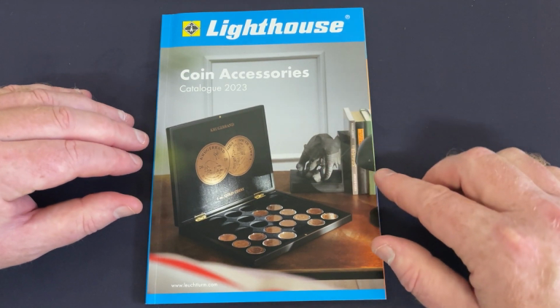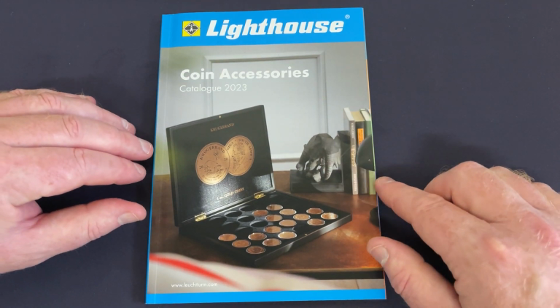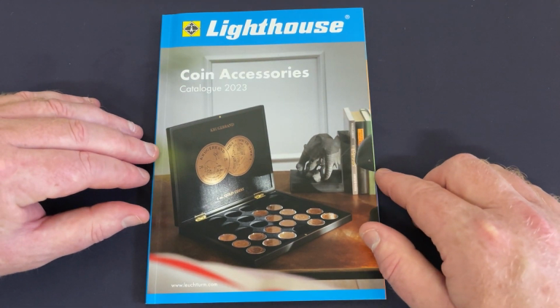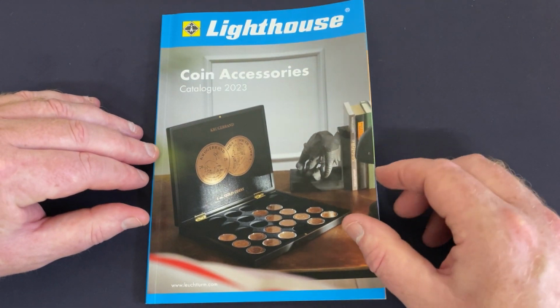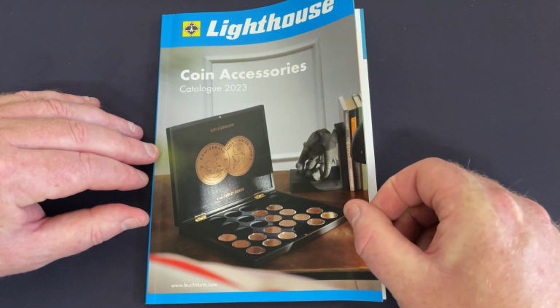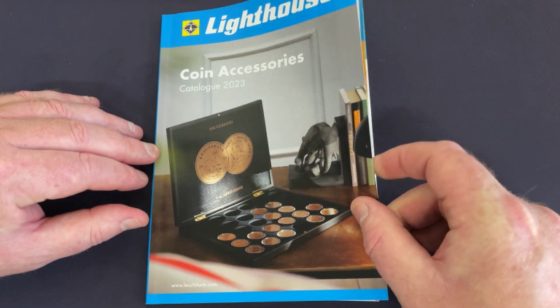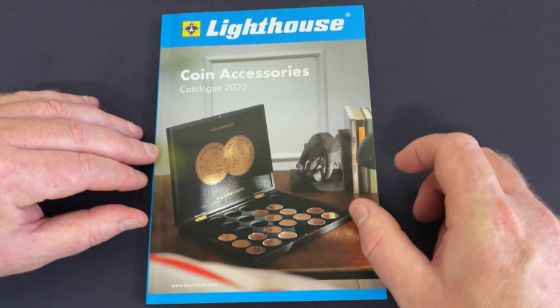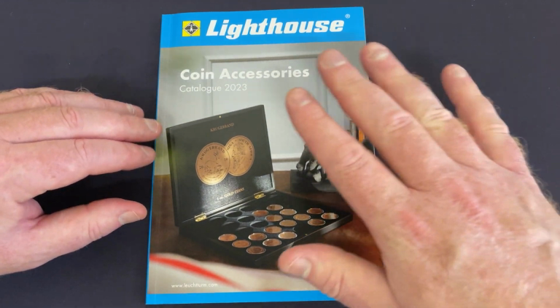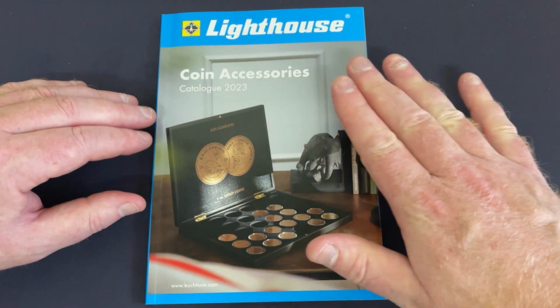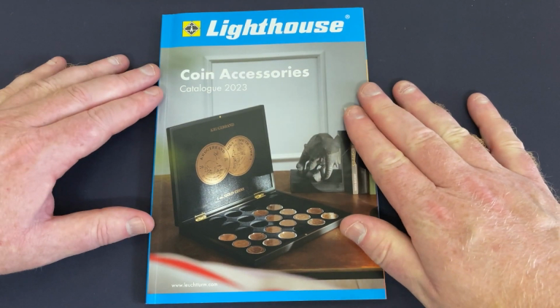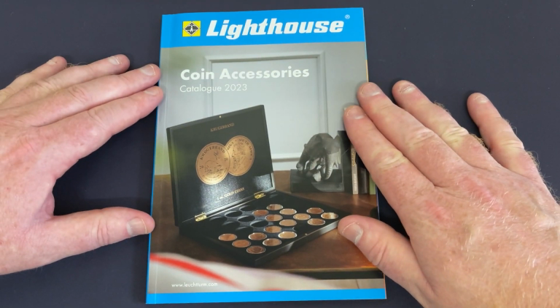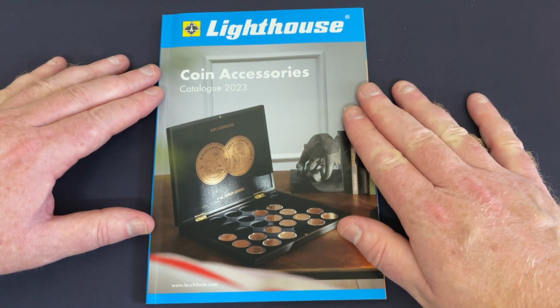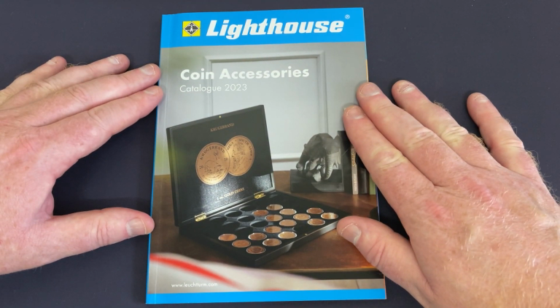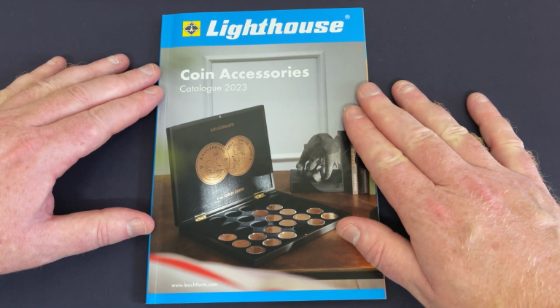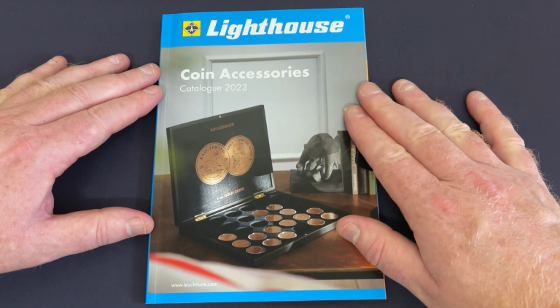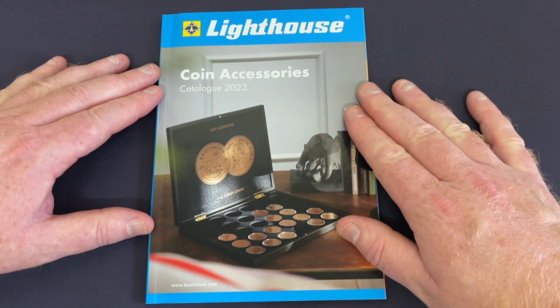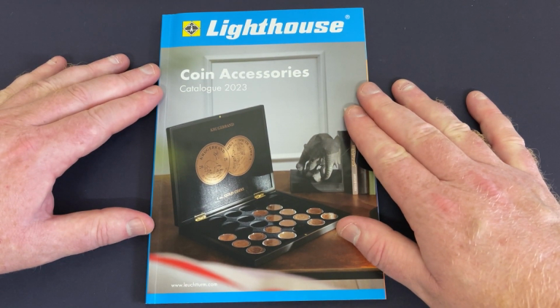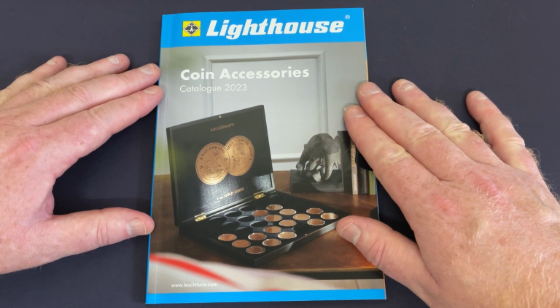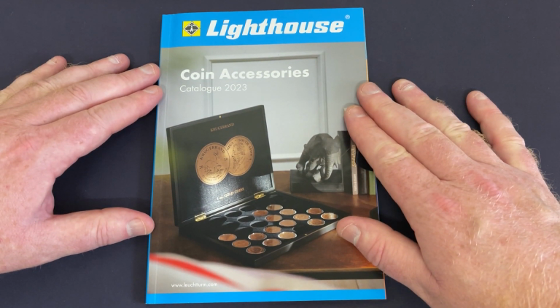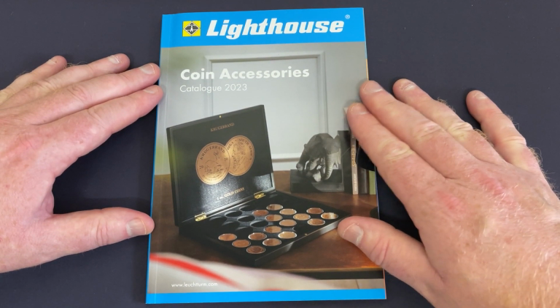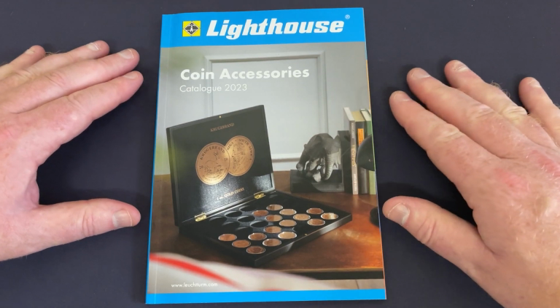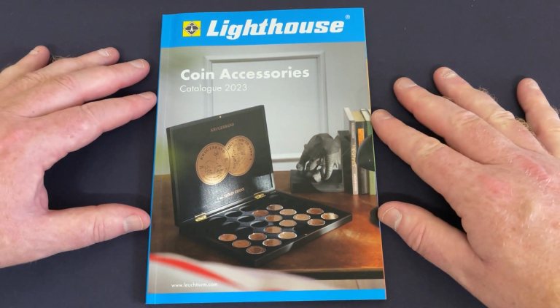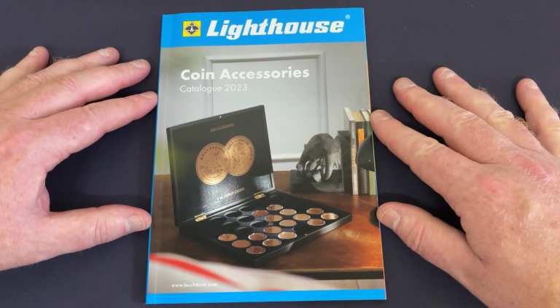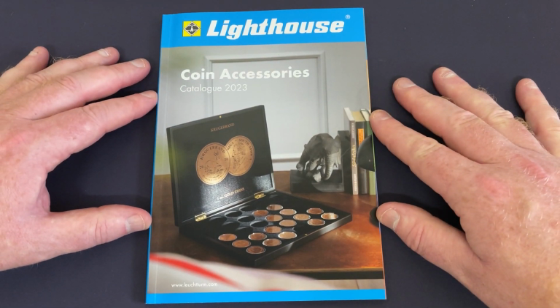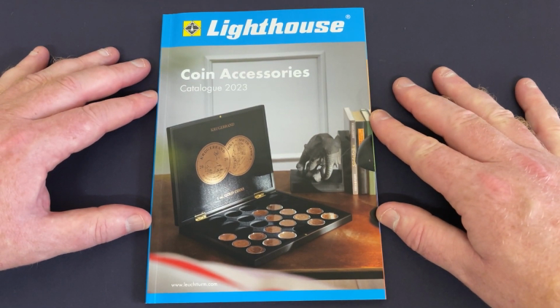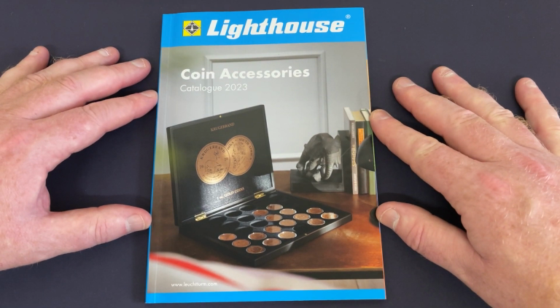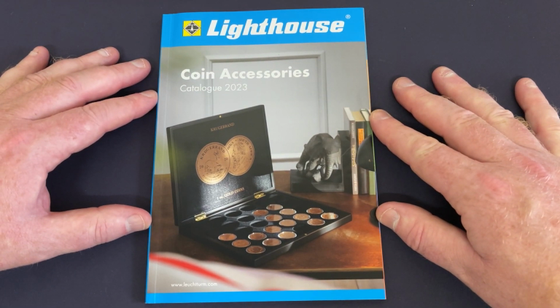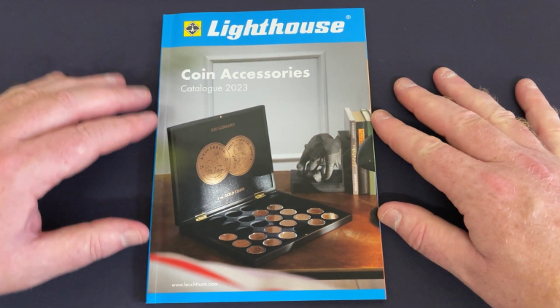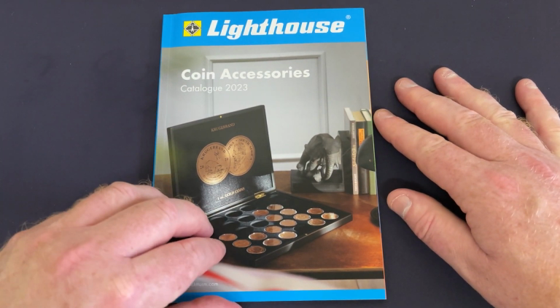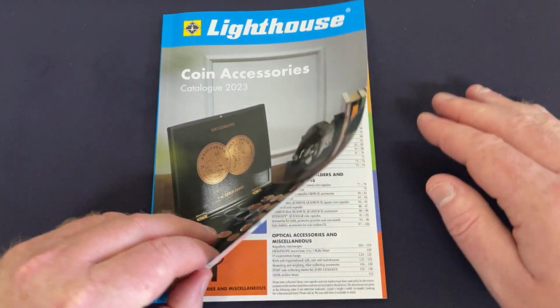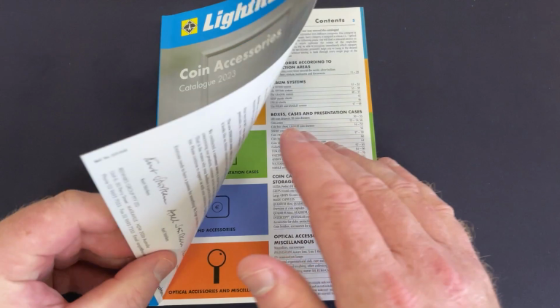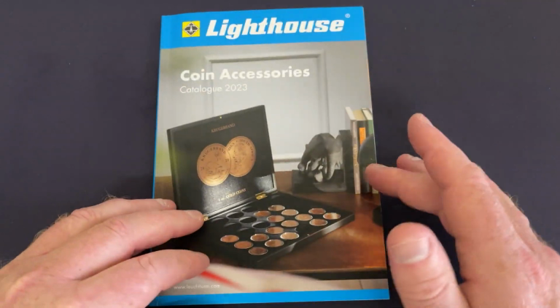Let's jump in and have a look through this catalogue. You can pick up these things through plenty of coin dealers, but Renix is a great supplier of all things coins, banknote storage, and also stamps. So let's jump in.